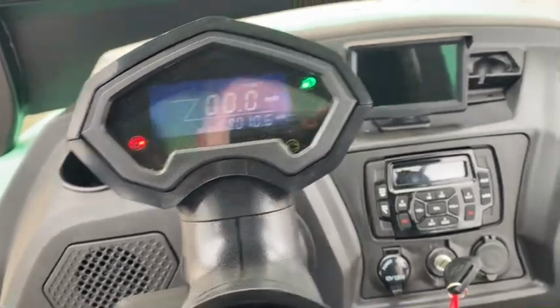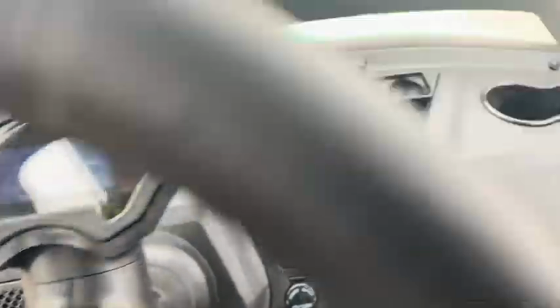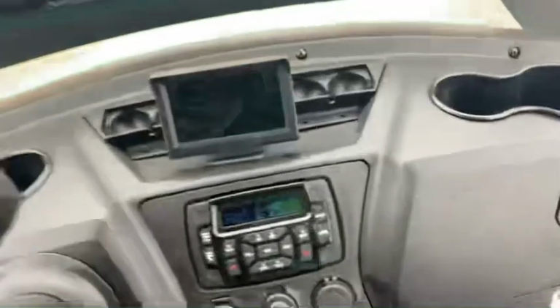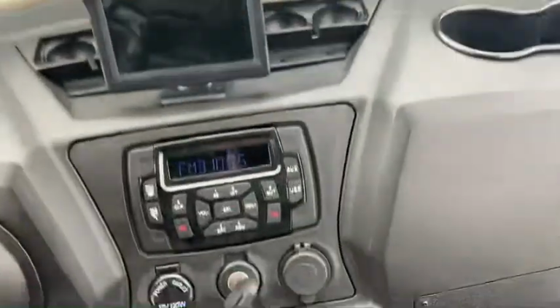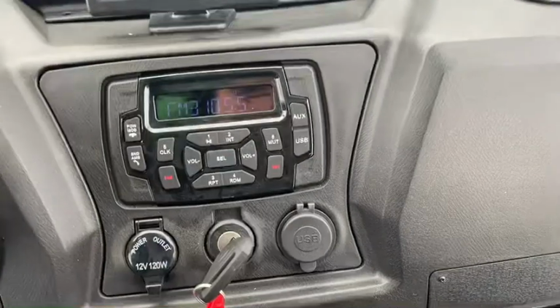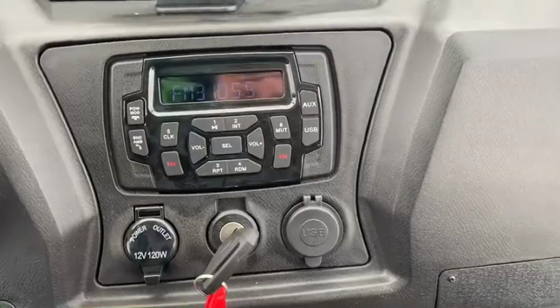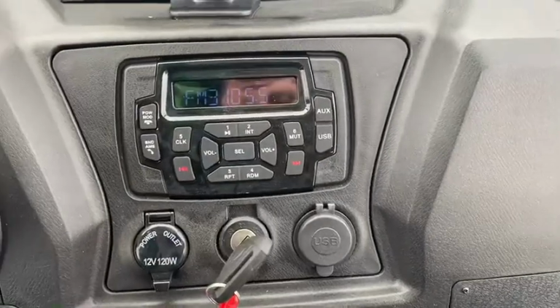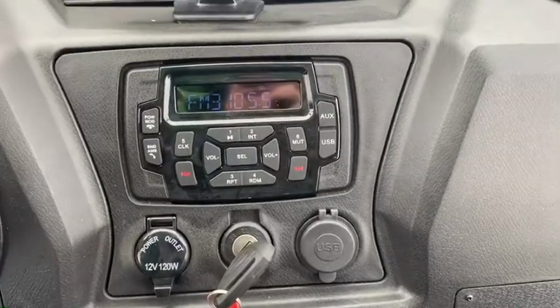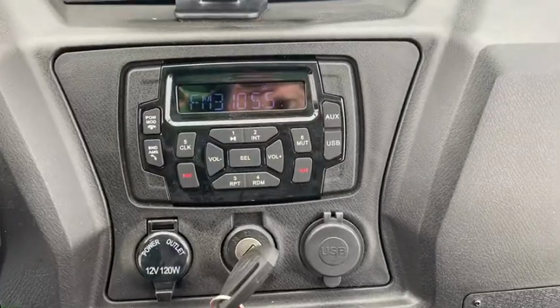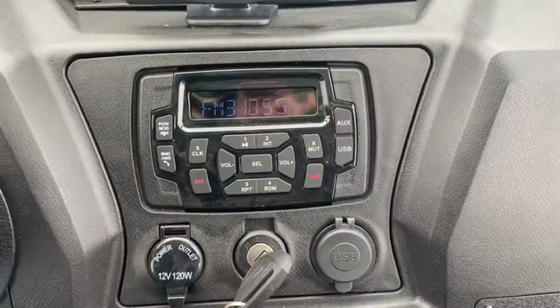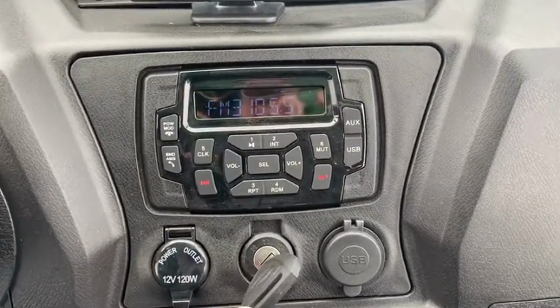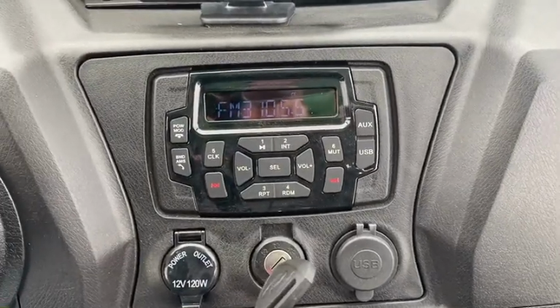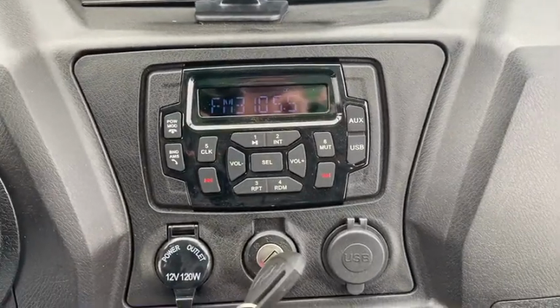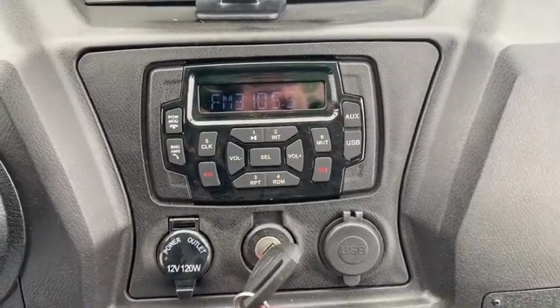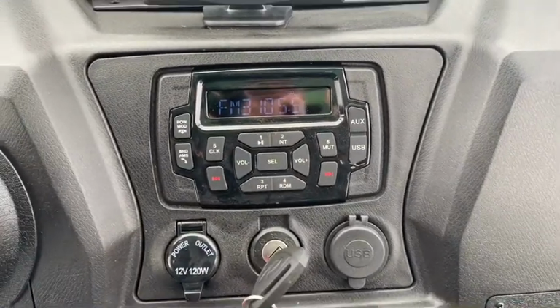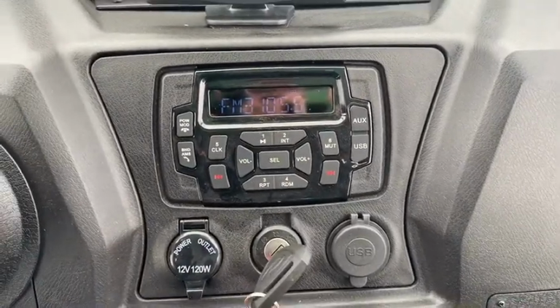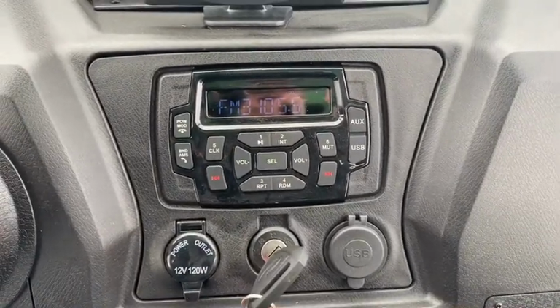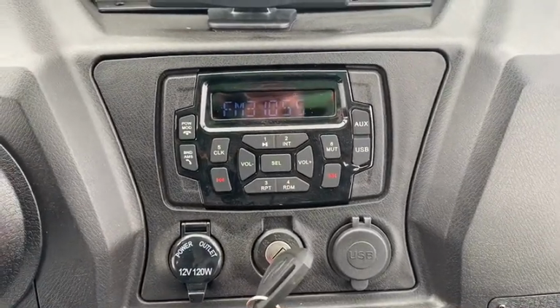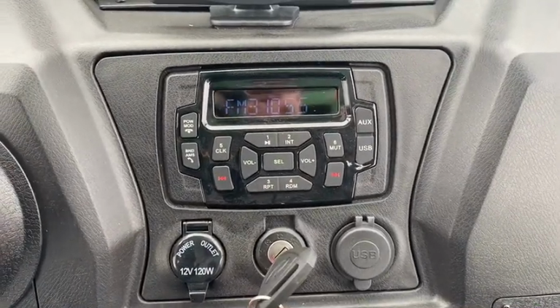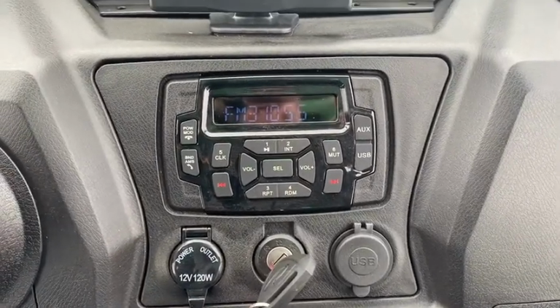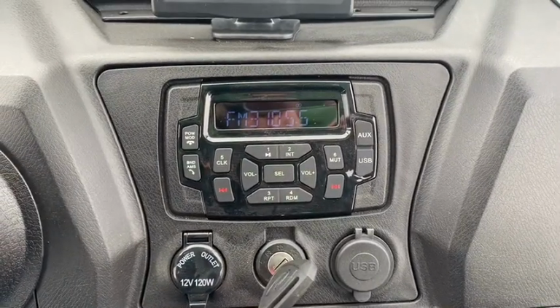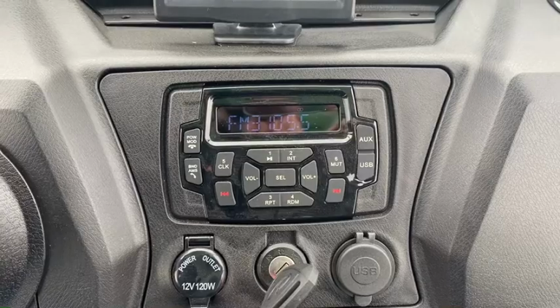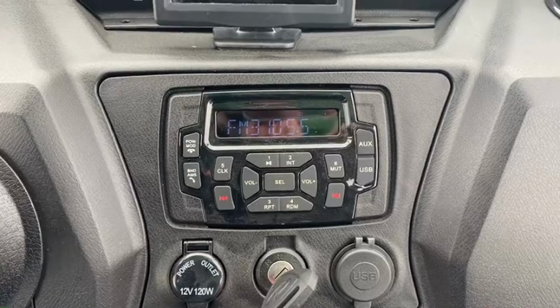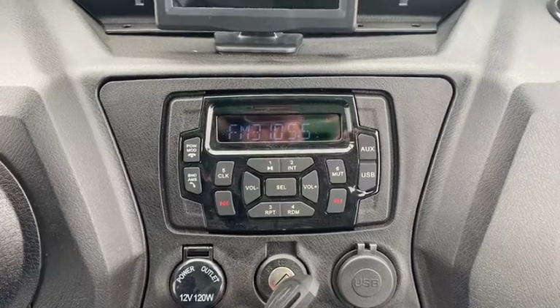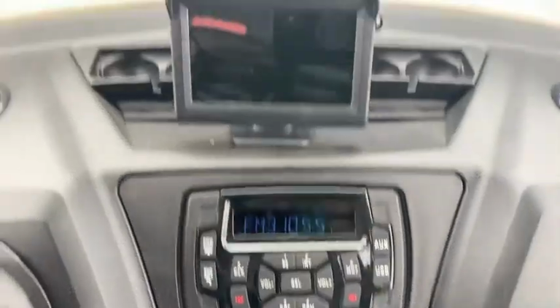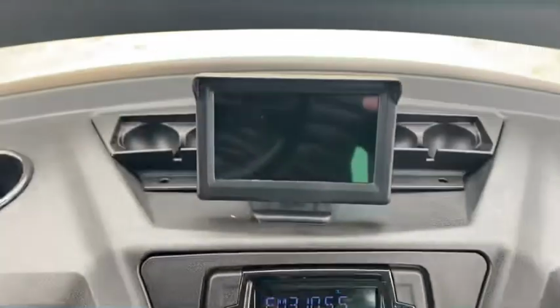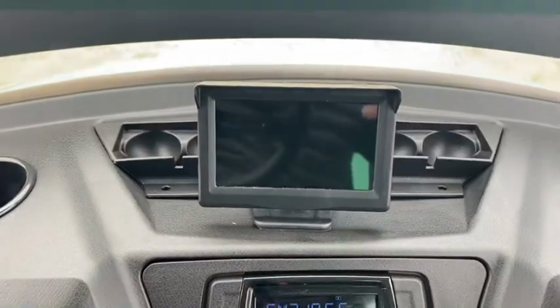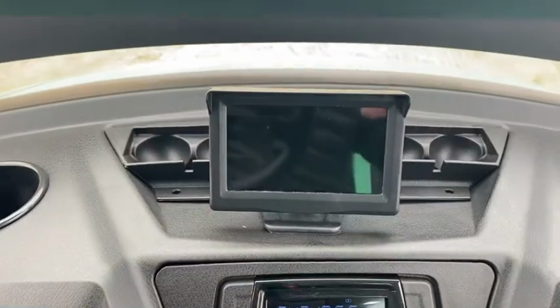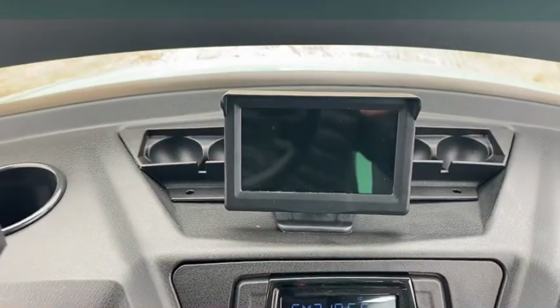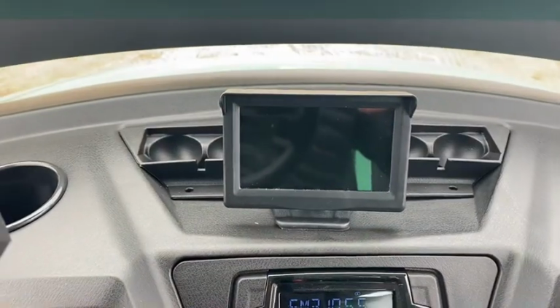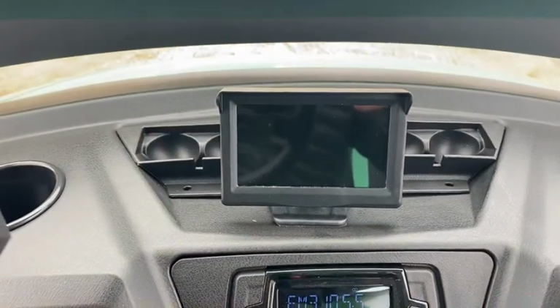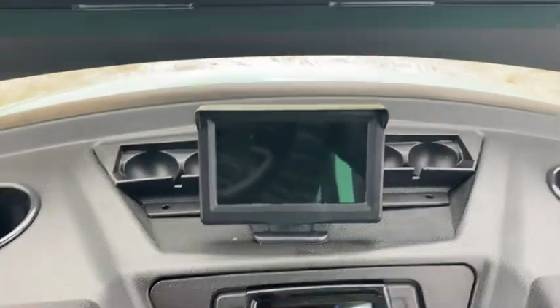You've got a radio here that you can sync to your phone just by using the Bluetooth section. You've also got a backup camera here.